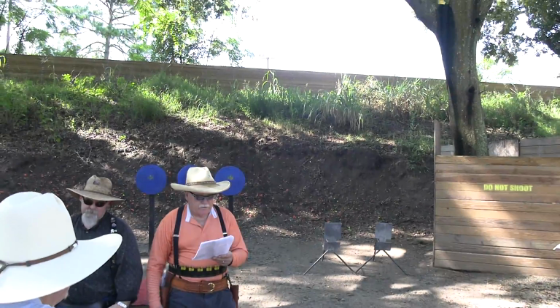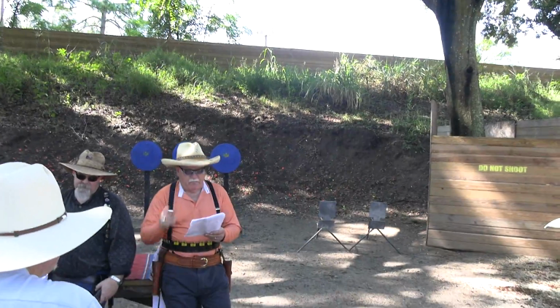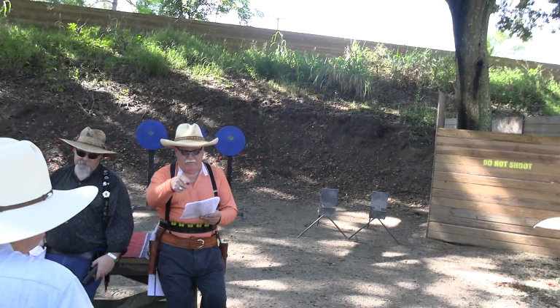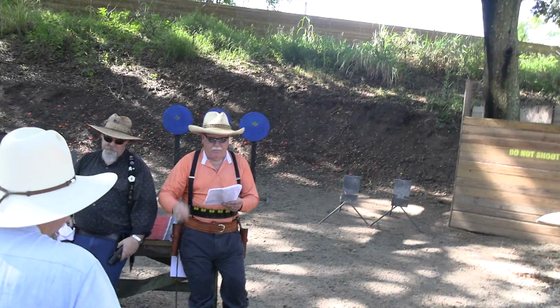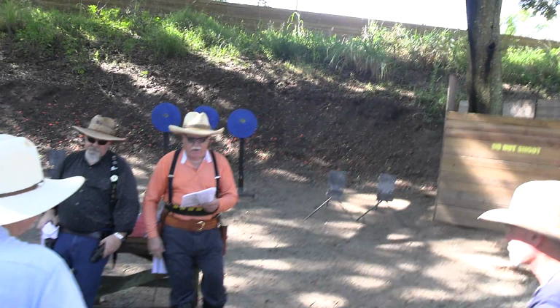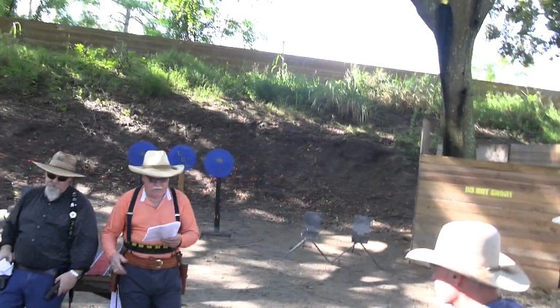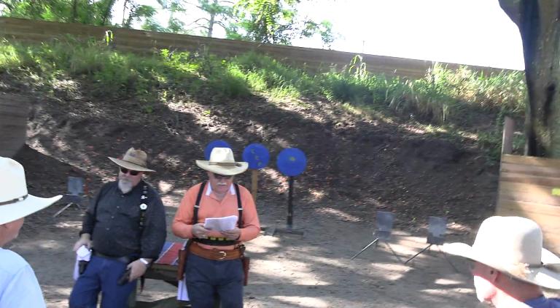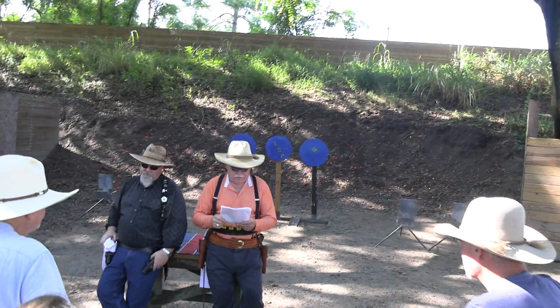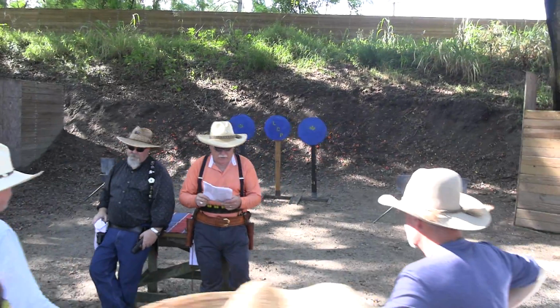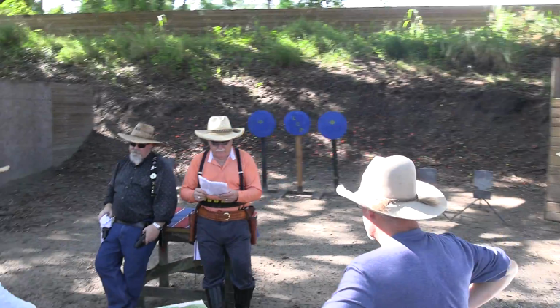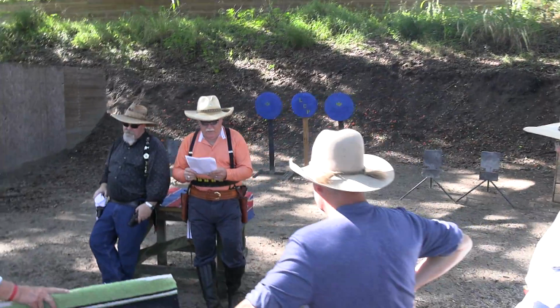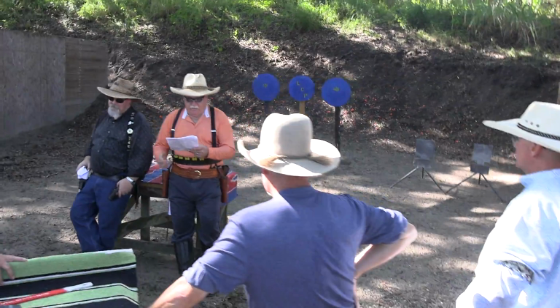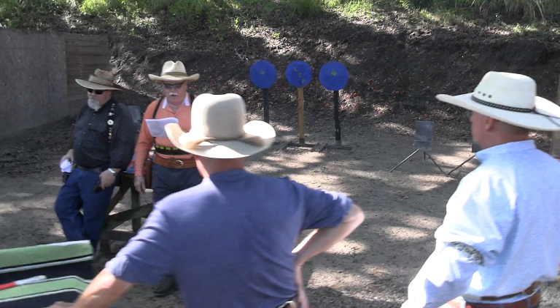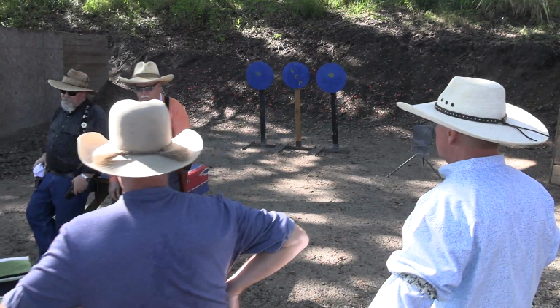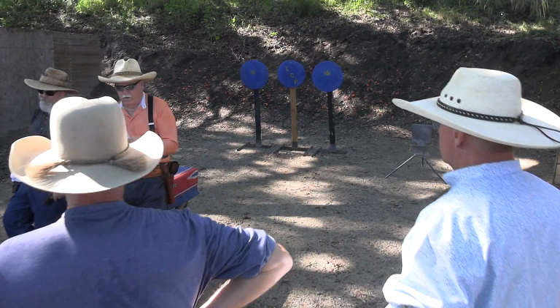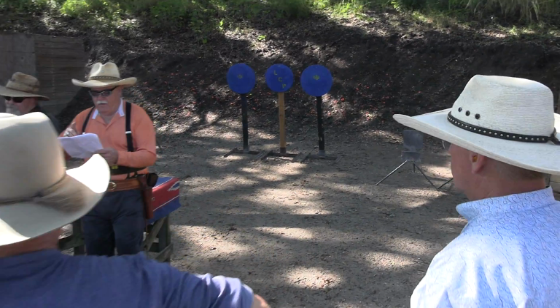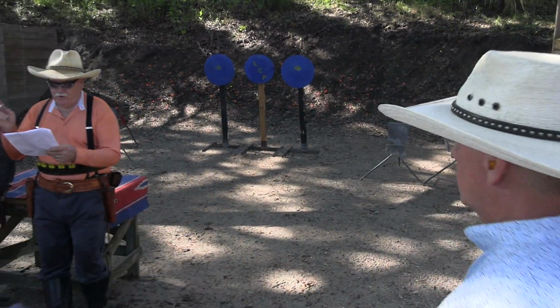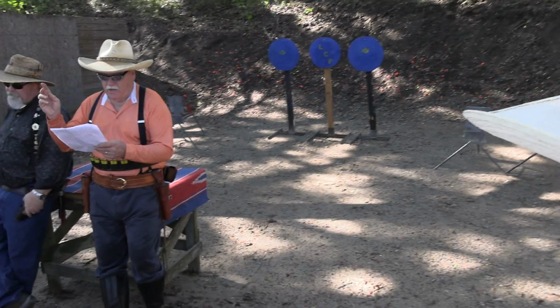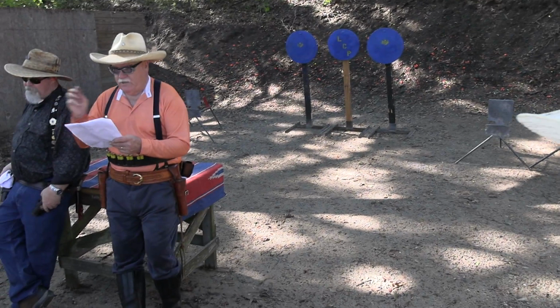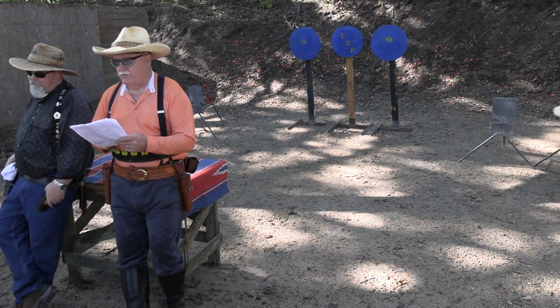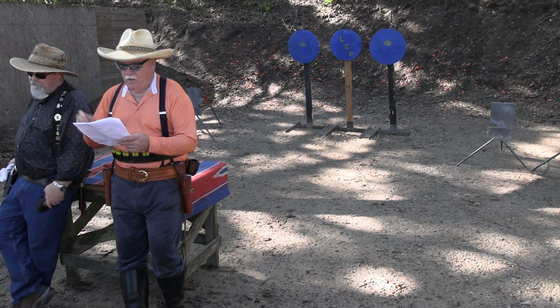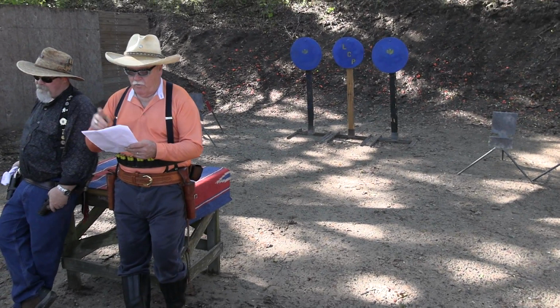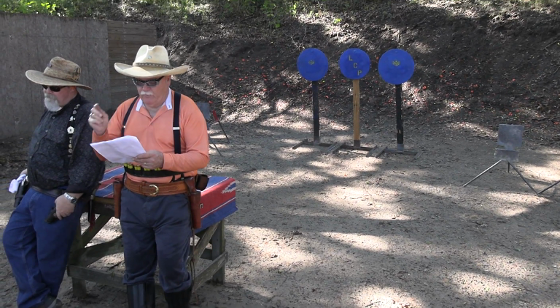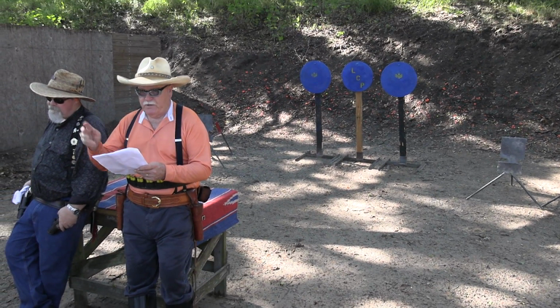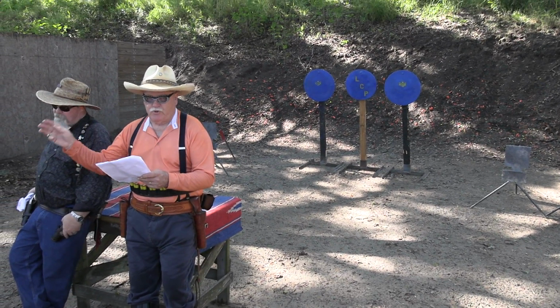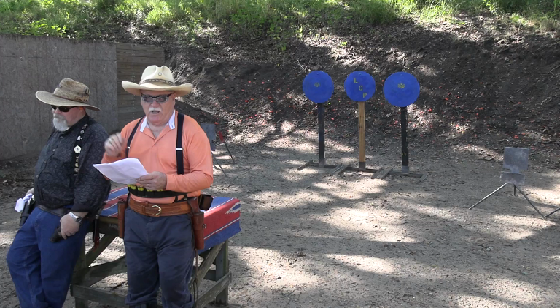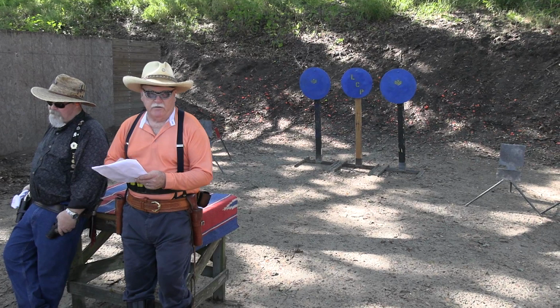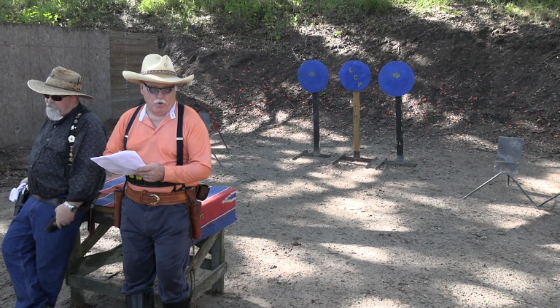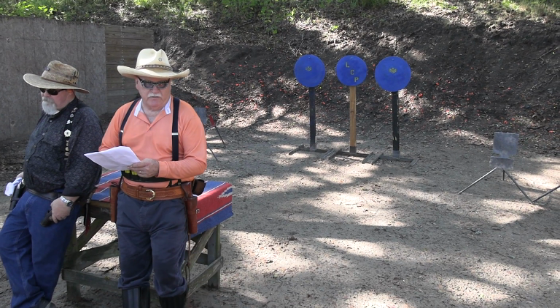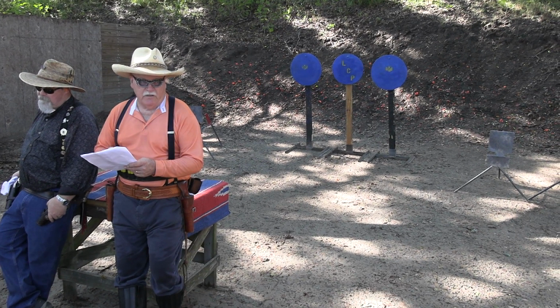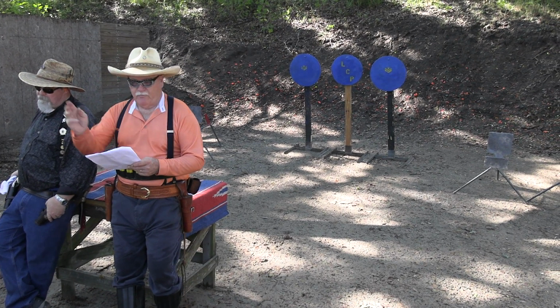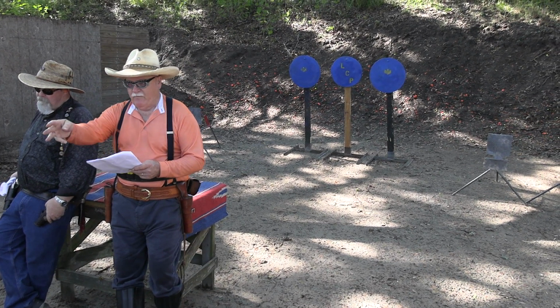Shooter standing behind the table in the Texas Surrender. The gun order: rifle, shotgun, pistols — or rifle, pistol, shotgun — your choice after the rifle.